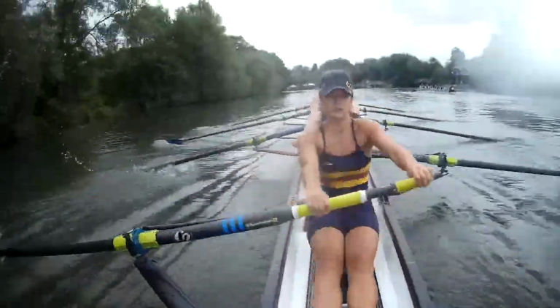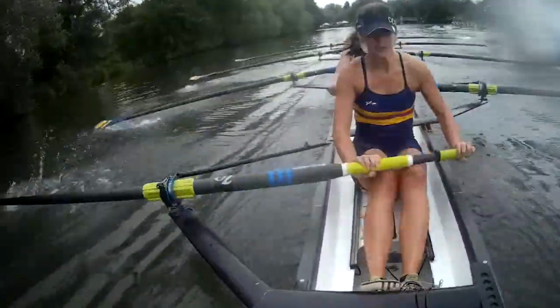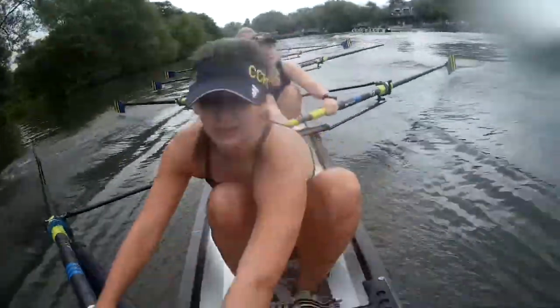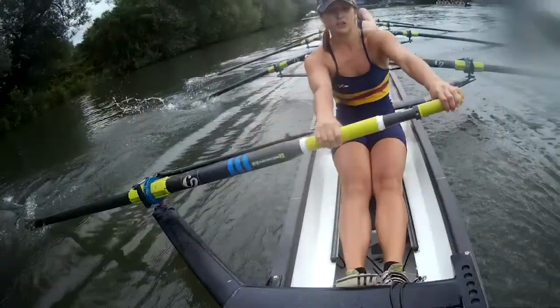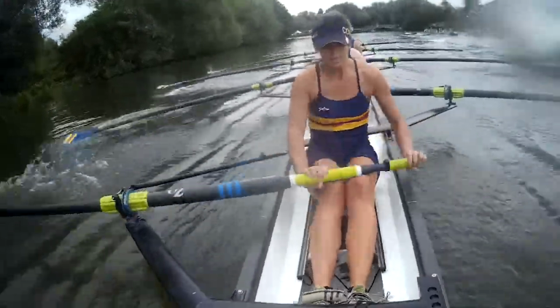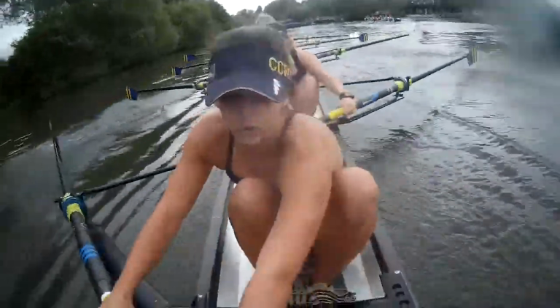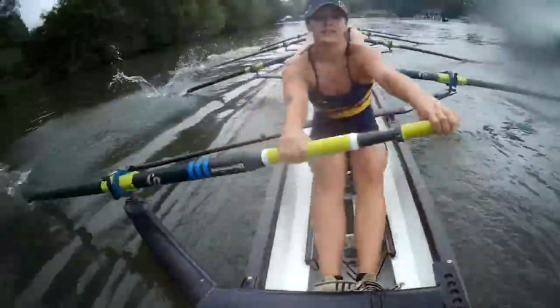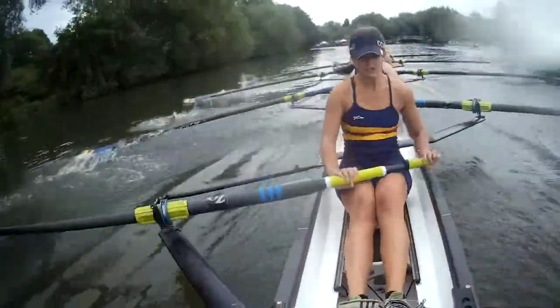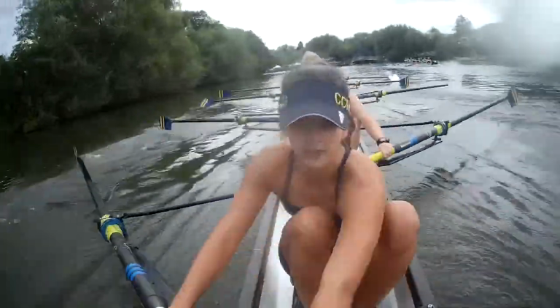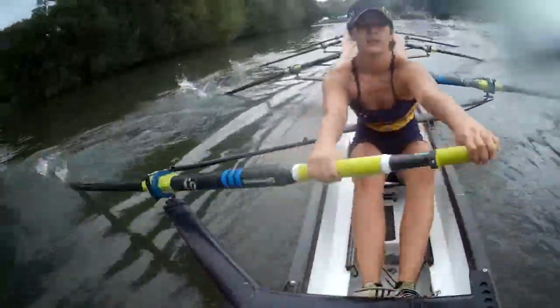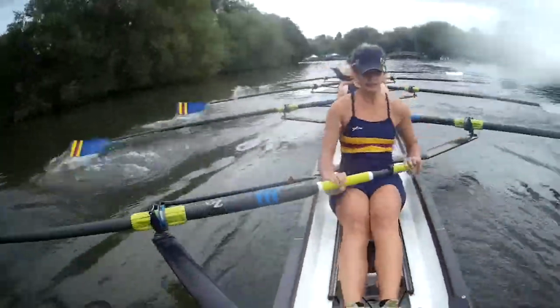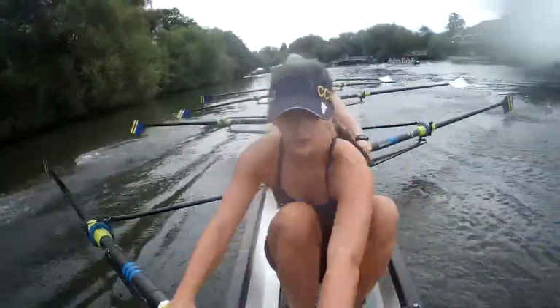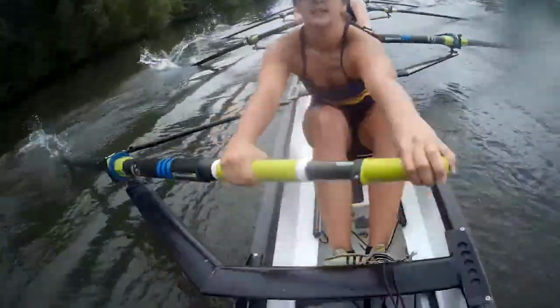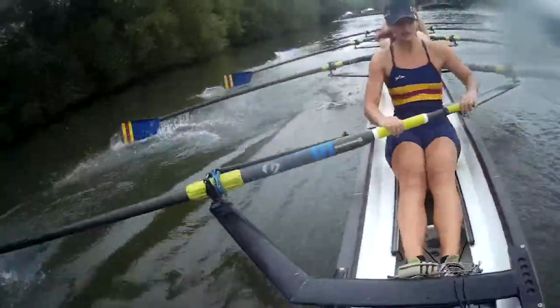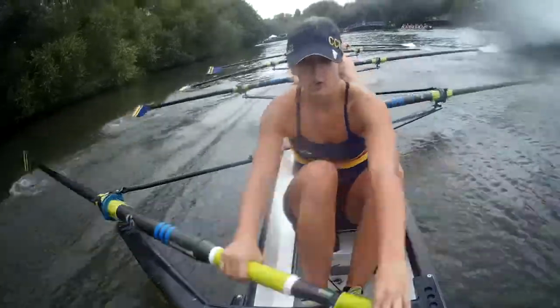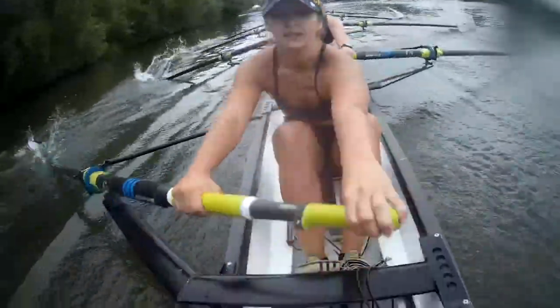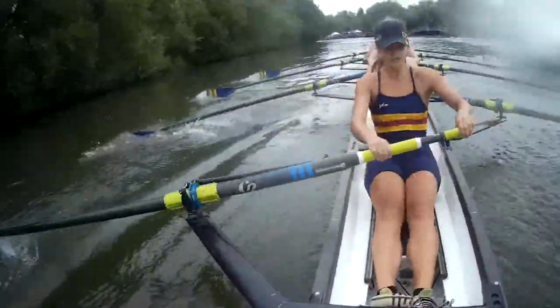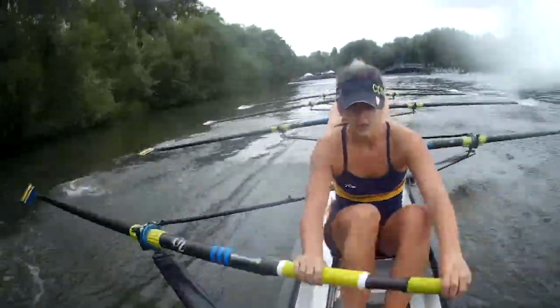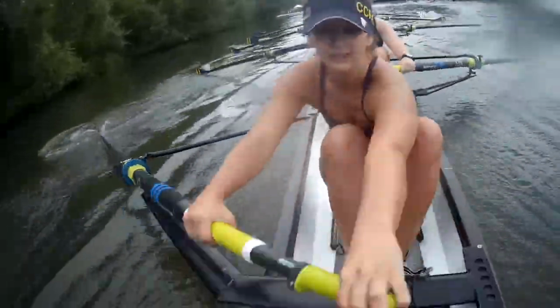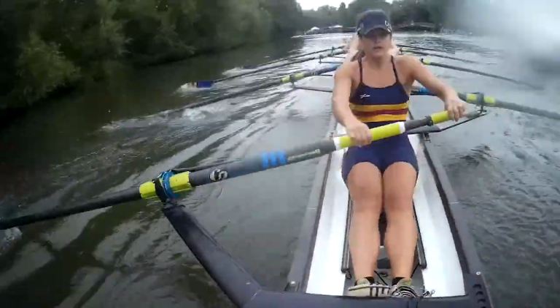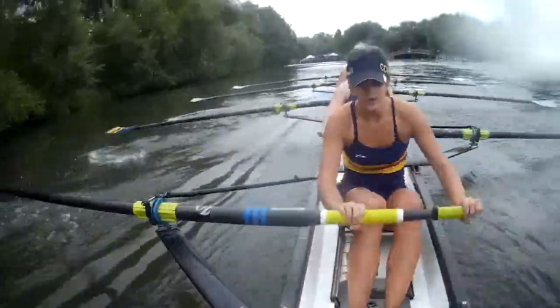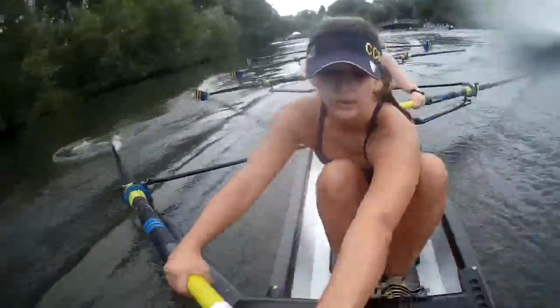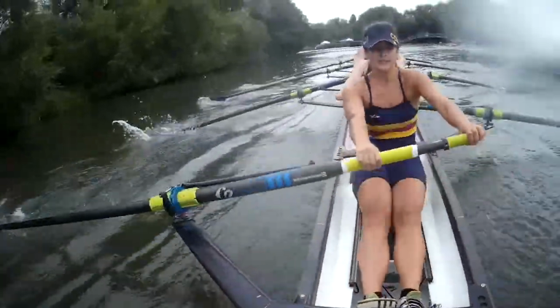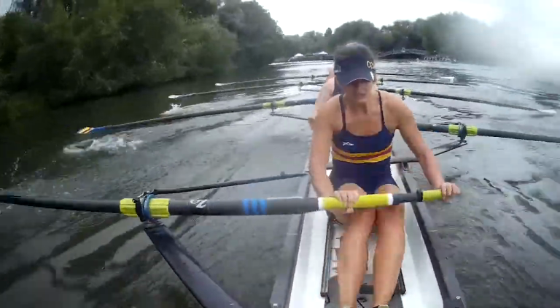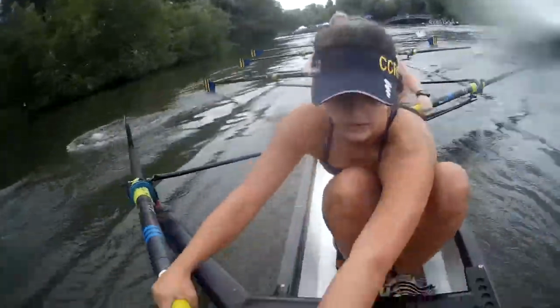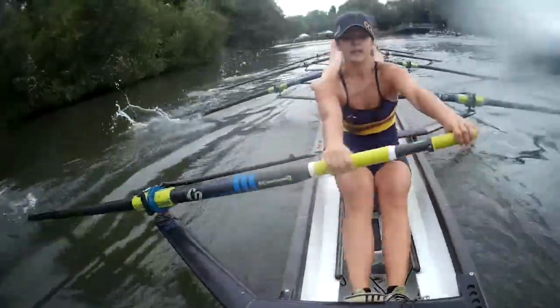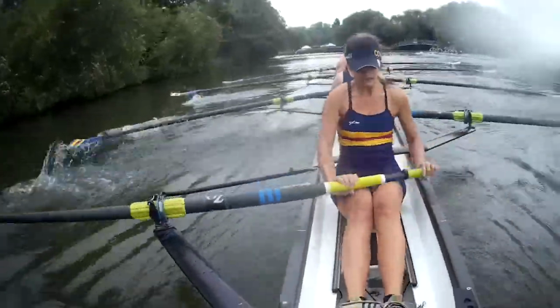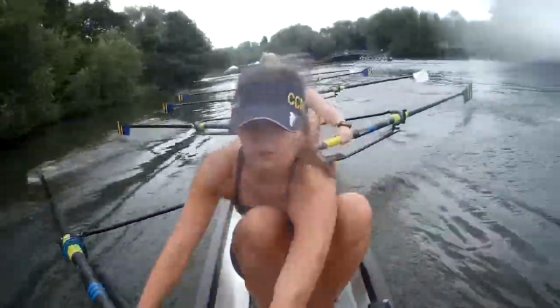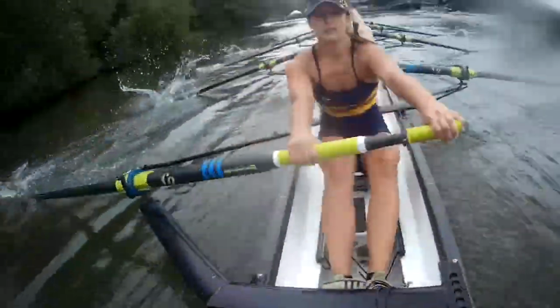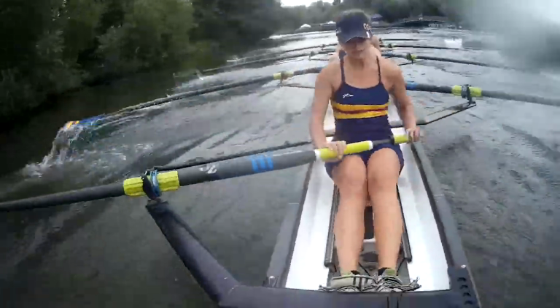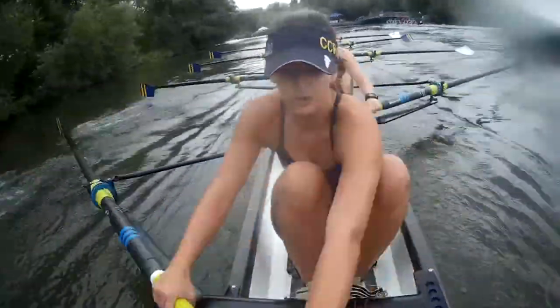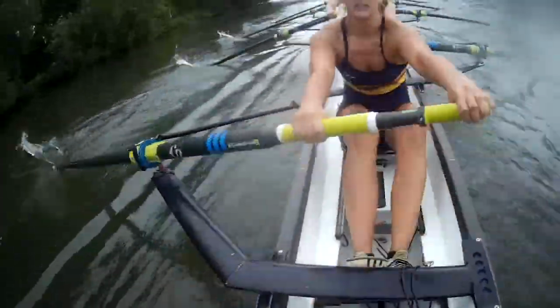Okay. Empty the tank on this one. Go! Swing there. Swing there. Sharp on. Finish those strokes, elbows through. Elbows through. Elbows through. Swing there. Swing there. Stay on it.